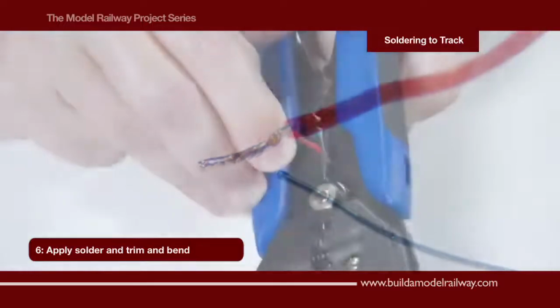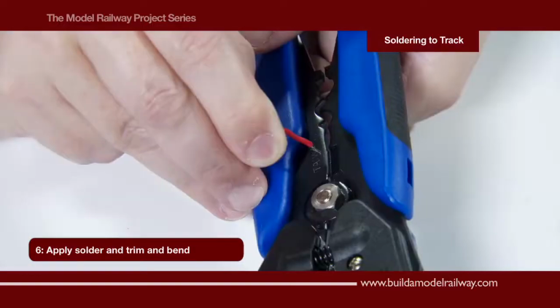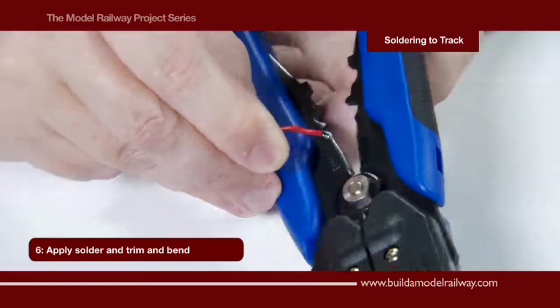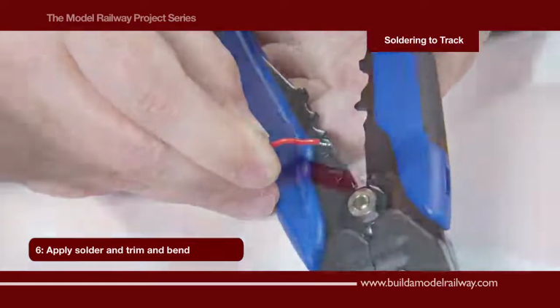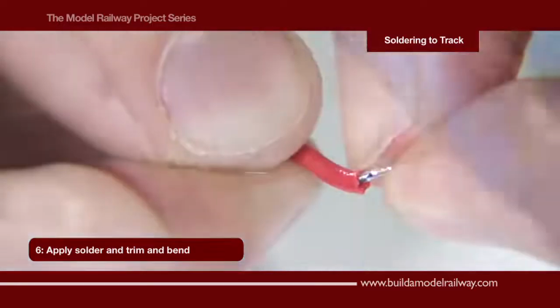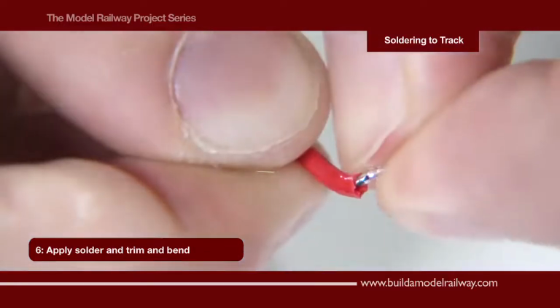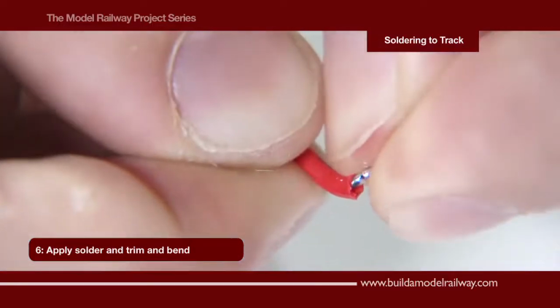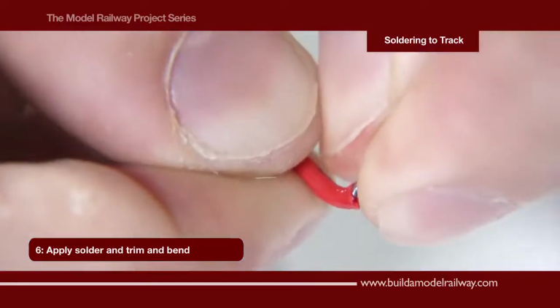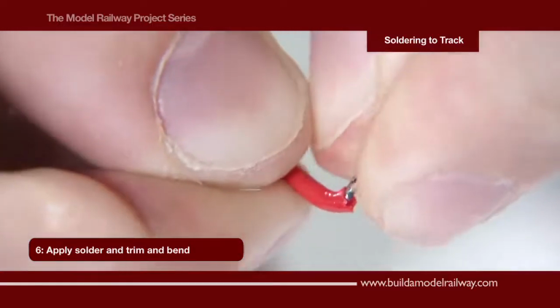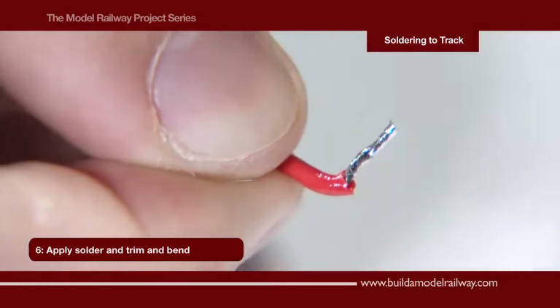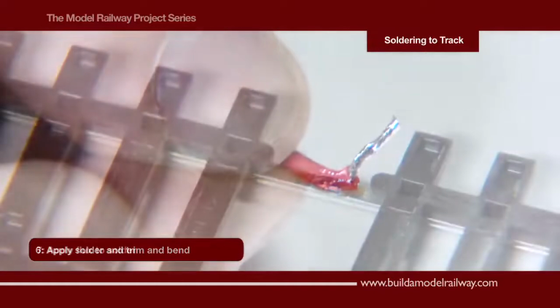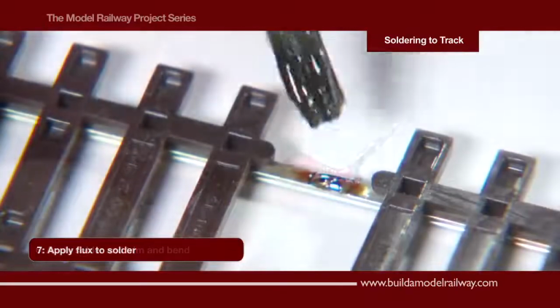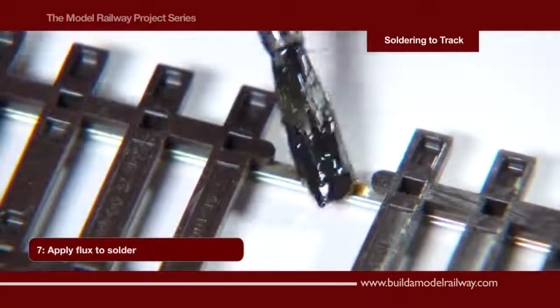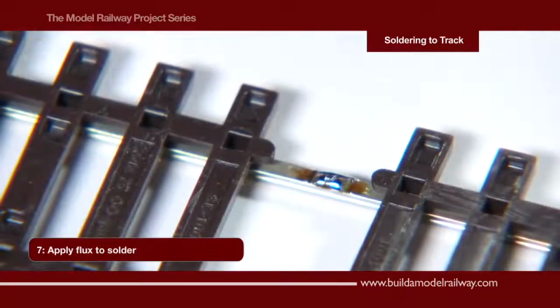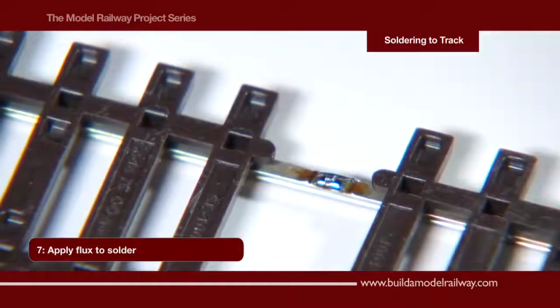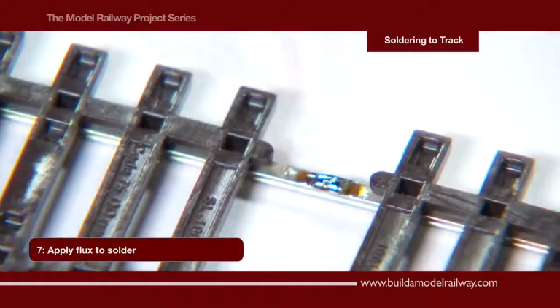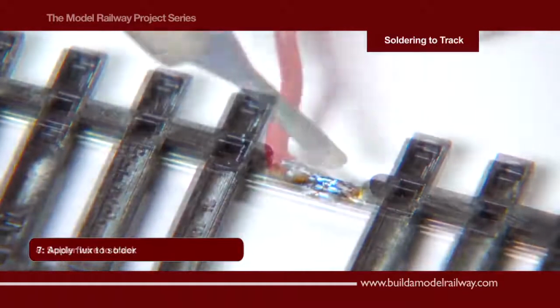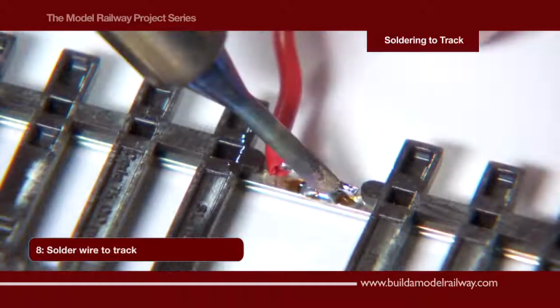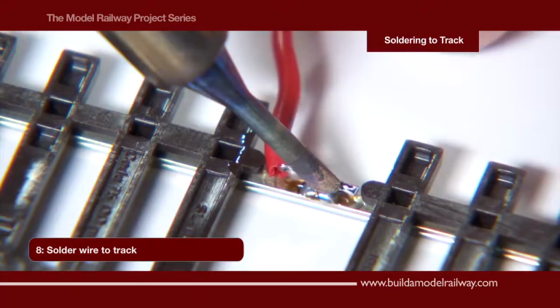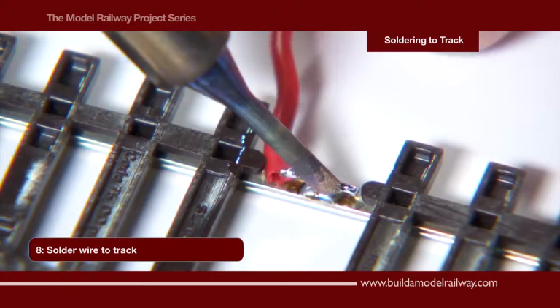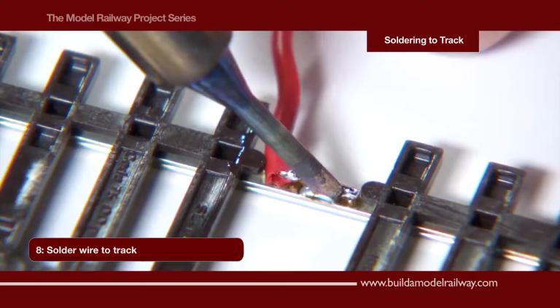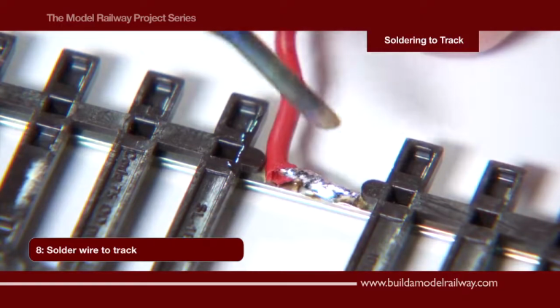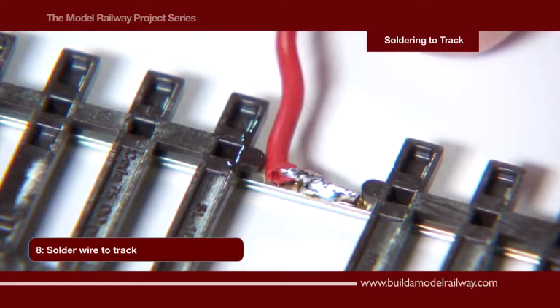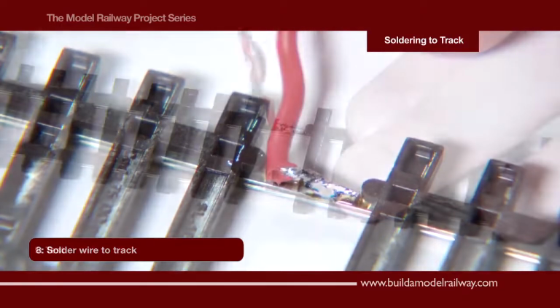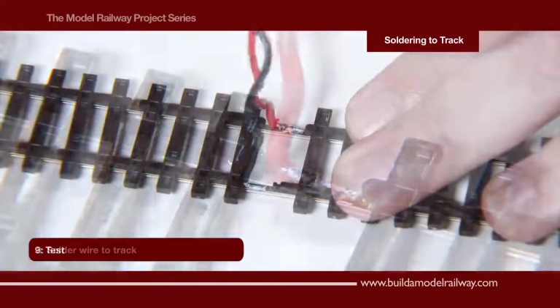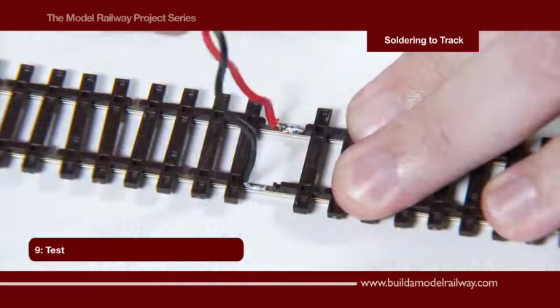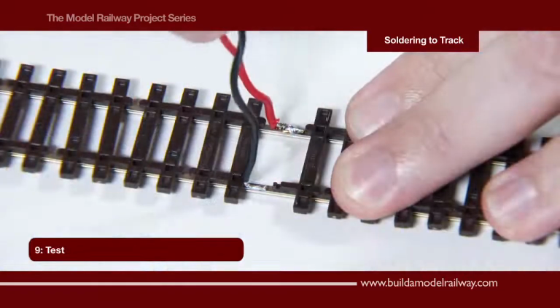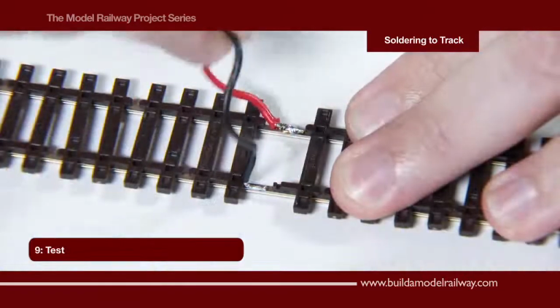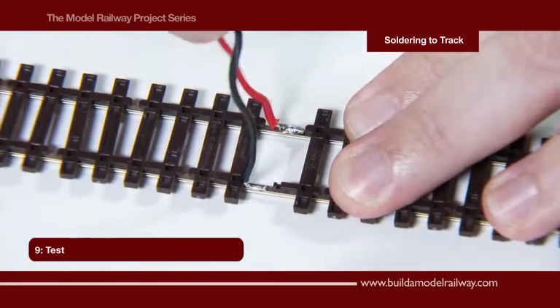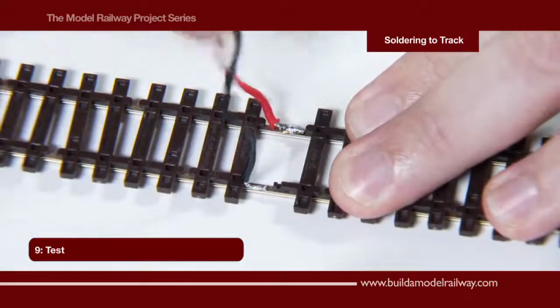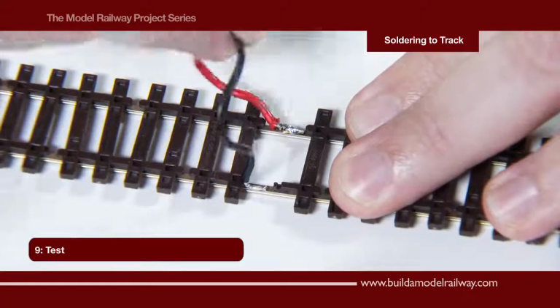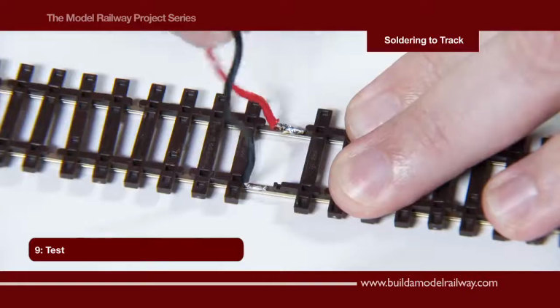Using the cutting blade we trim the wire and bend to 90 degrees. Applying a little more flux onto the job and solder. Do the same with the black wire, and finally test the wires are firmly attached to the rails.